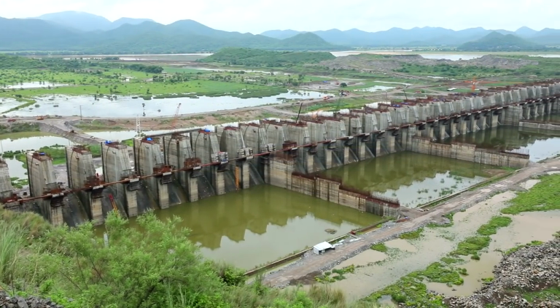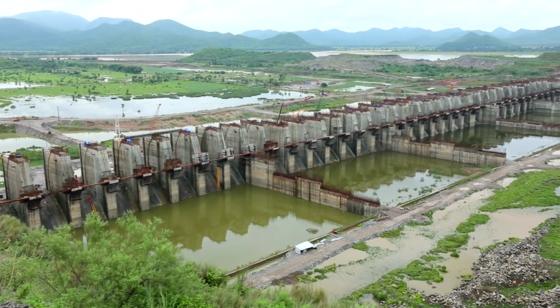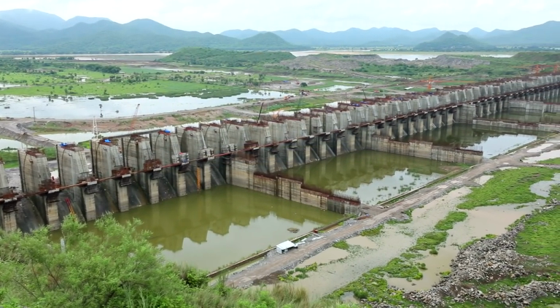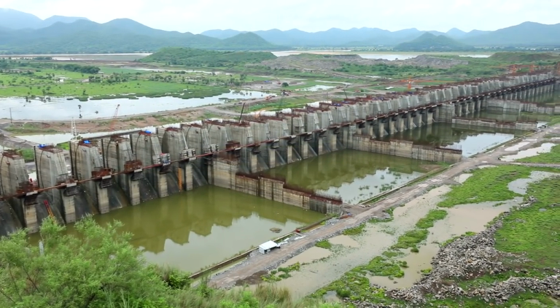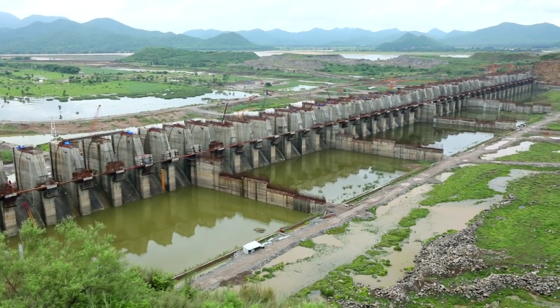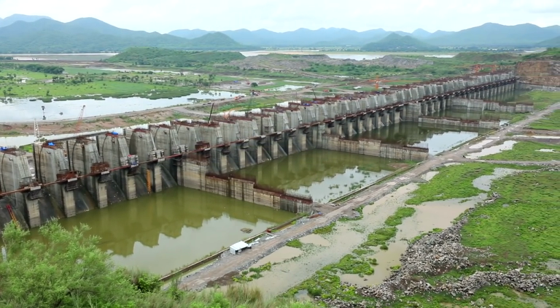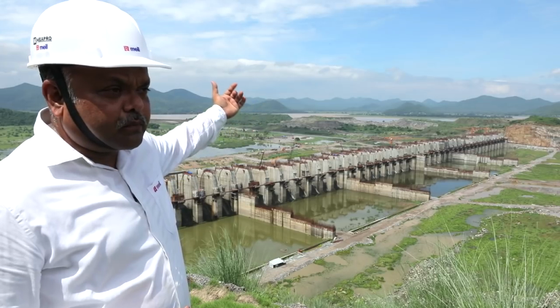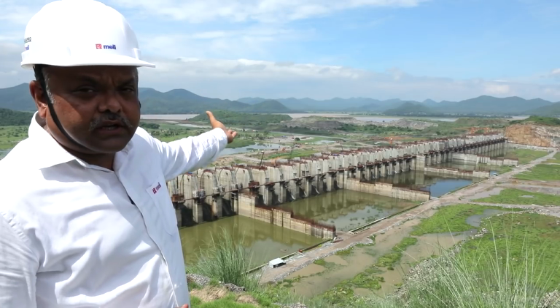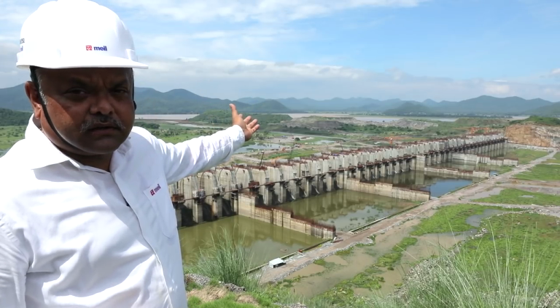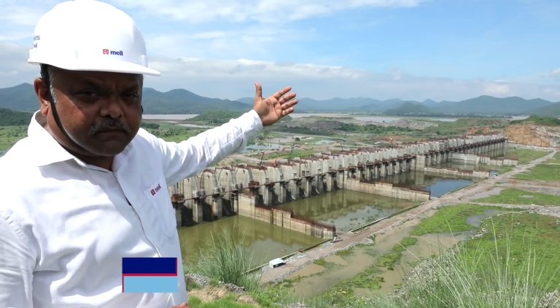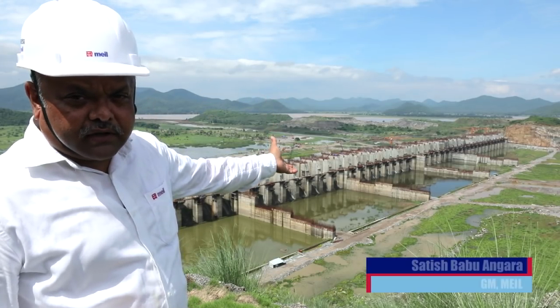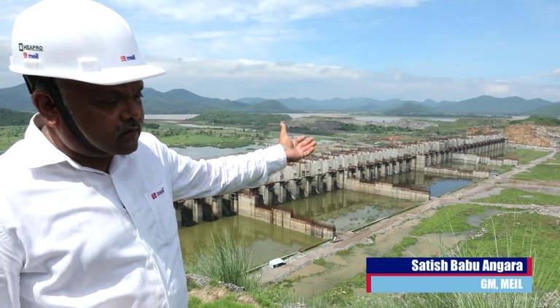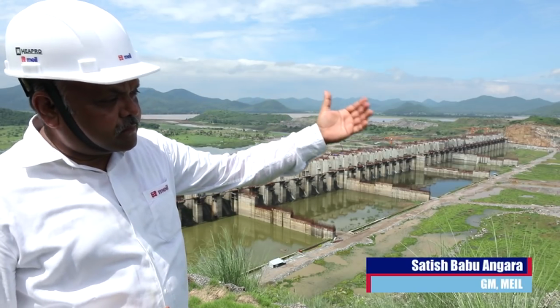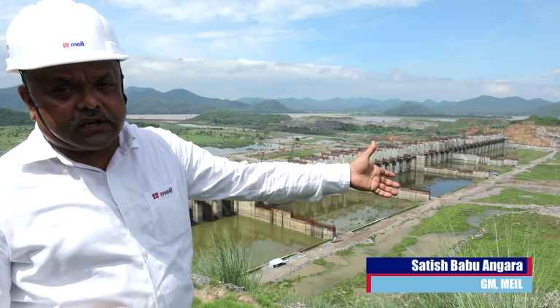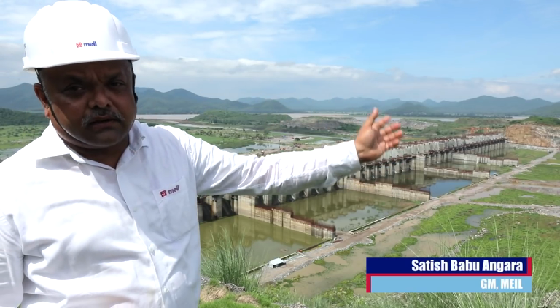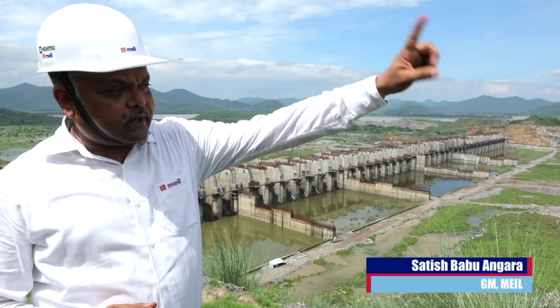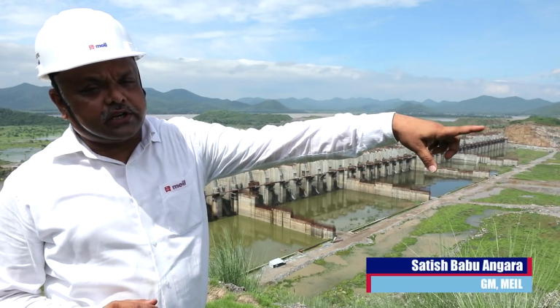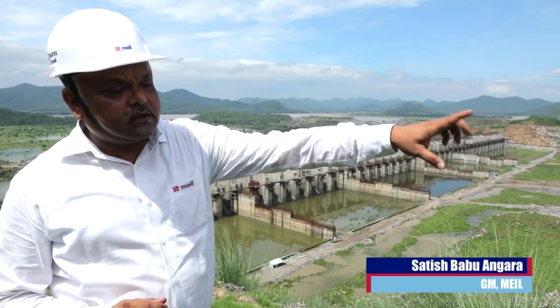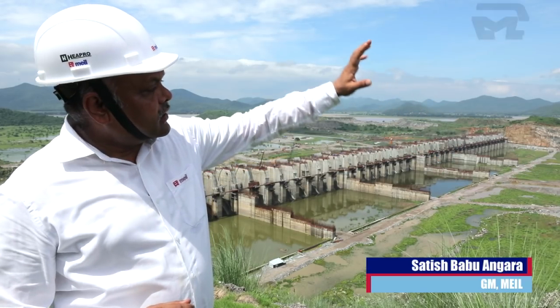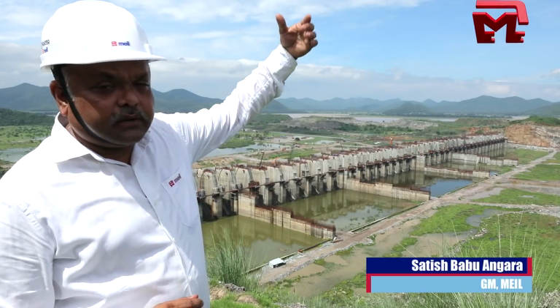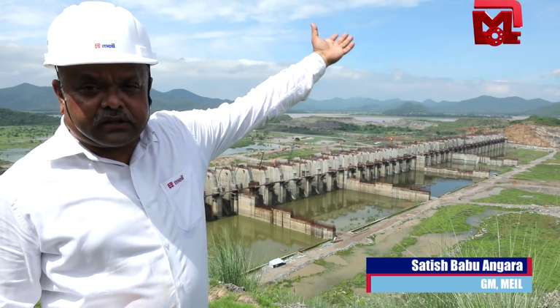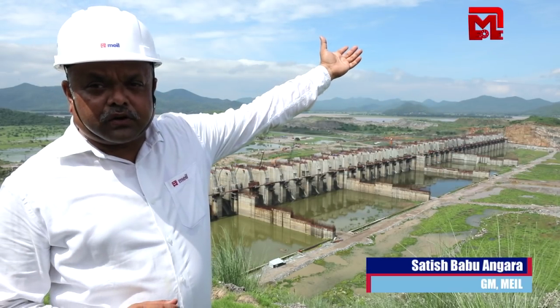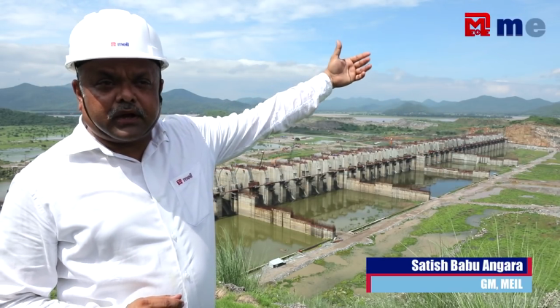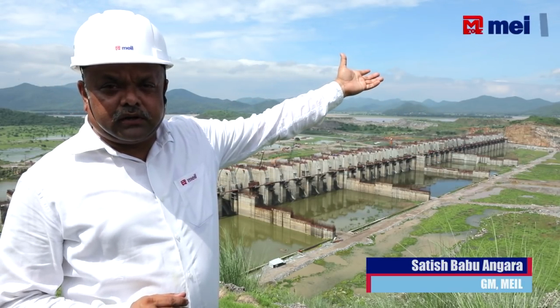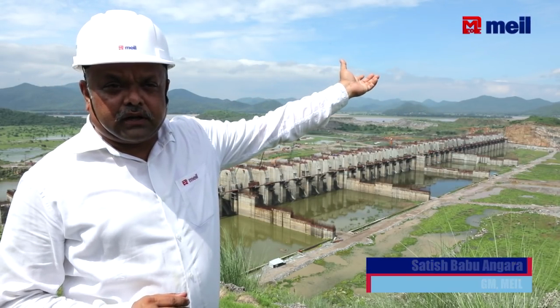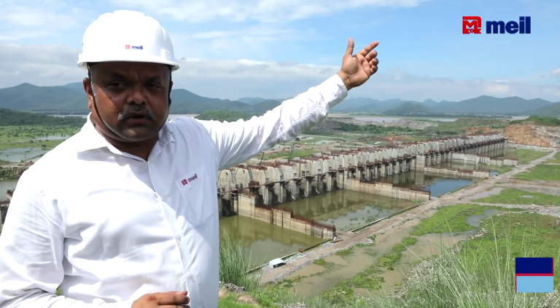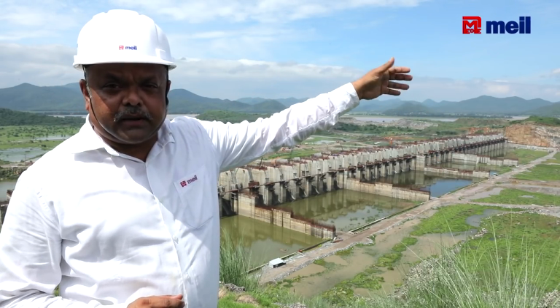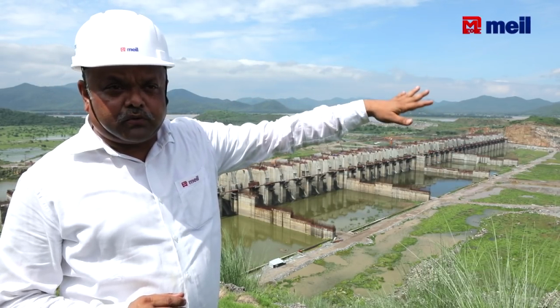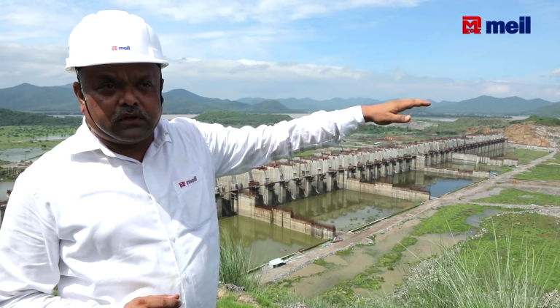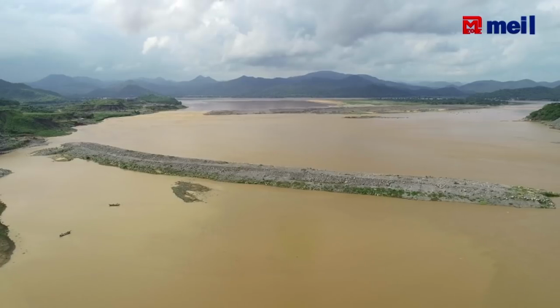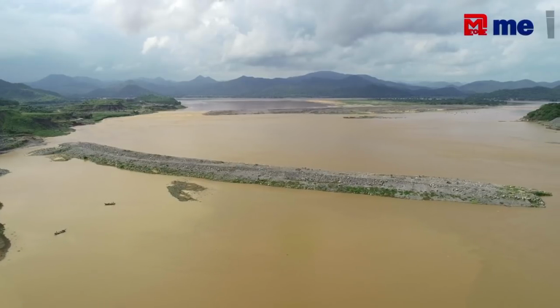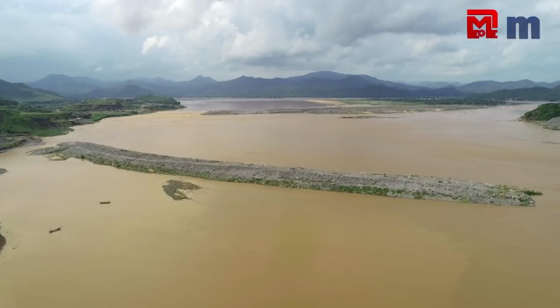In the main project, the components include the approach channel, spillway, spill channel, pilot channel, earth and rock fill dam gap 1, earth and rock fill dam gap 2, and concrete dam gap 3.